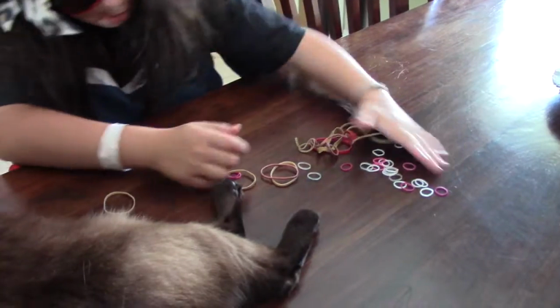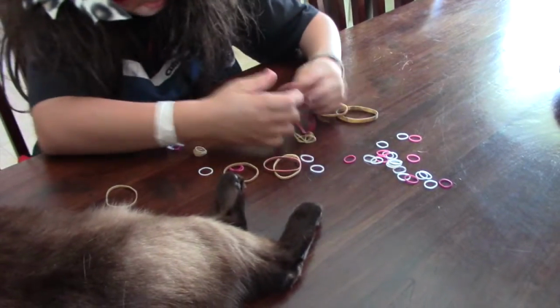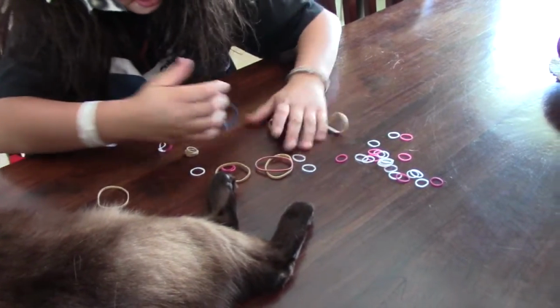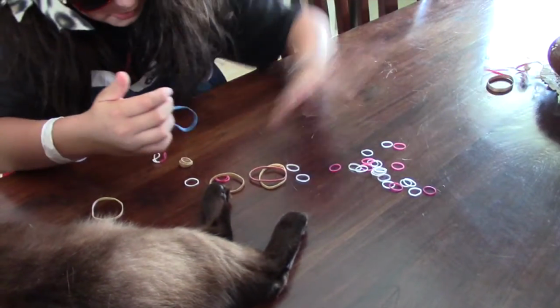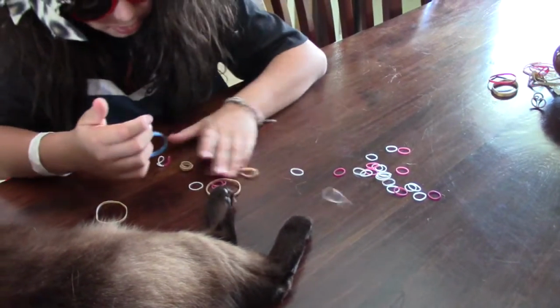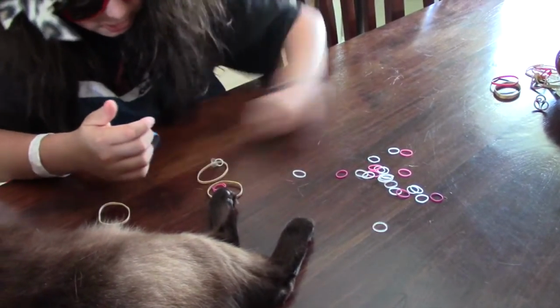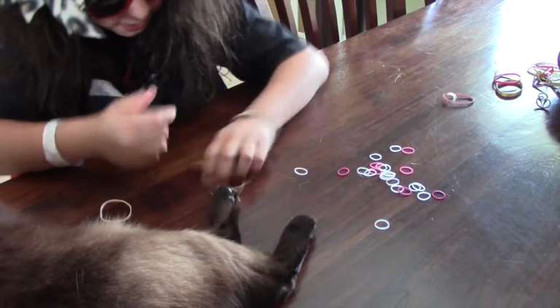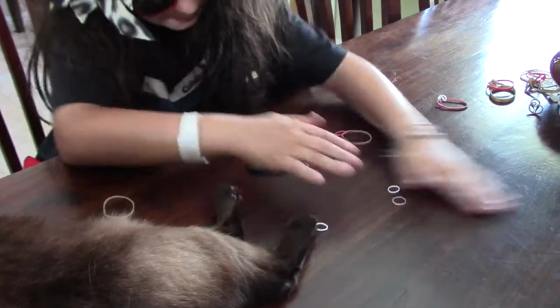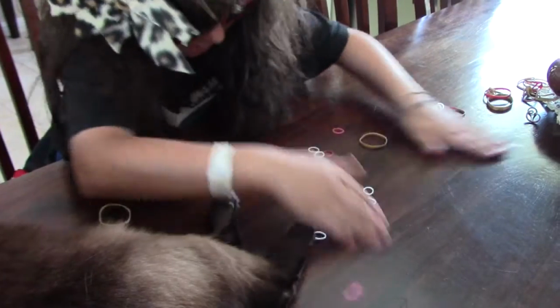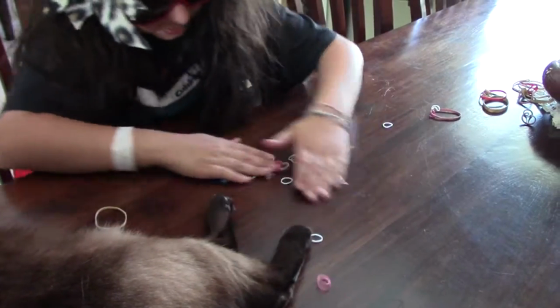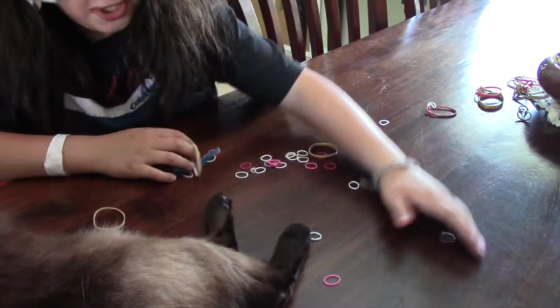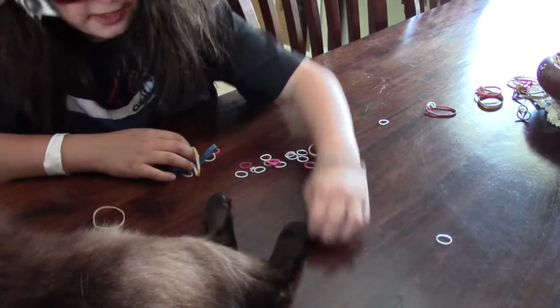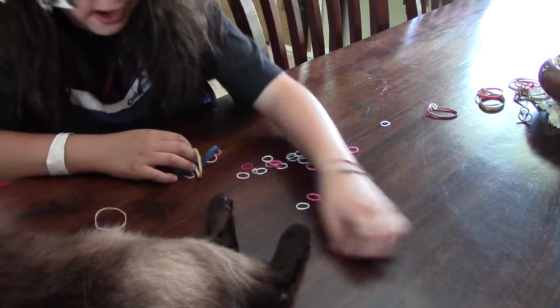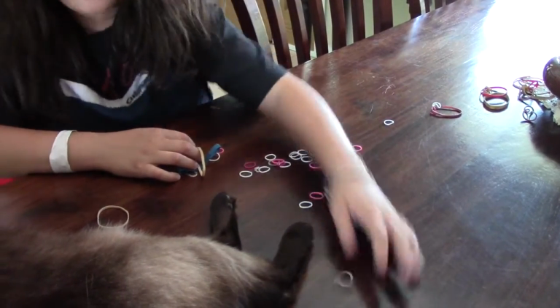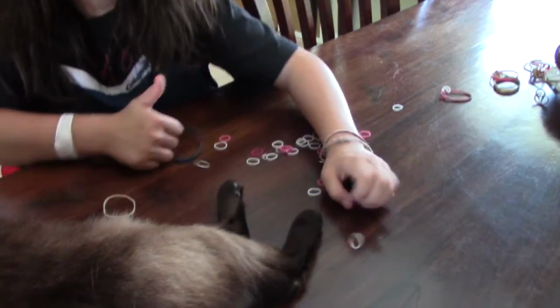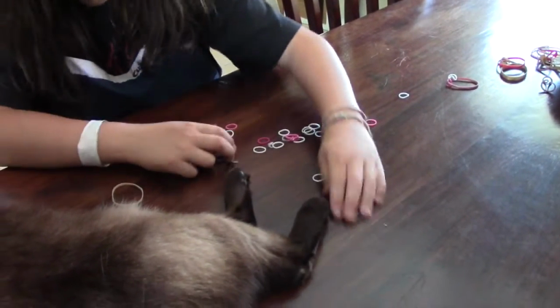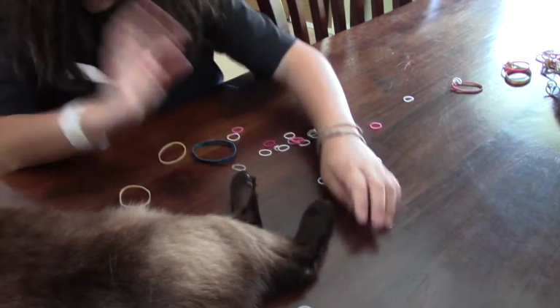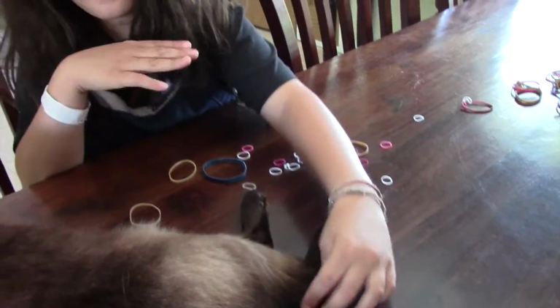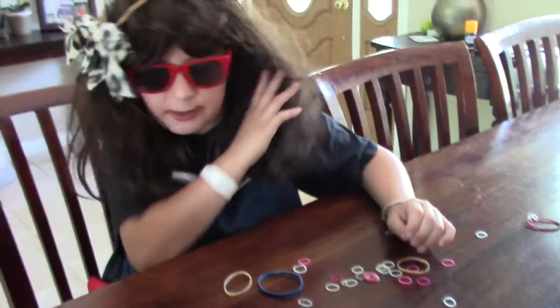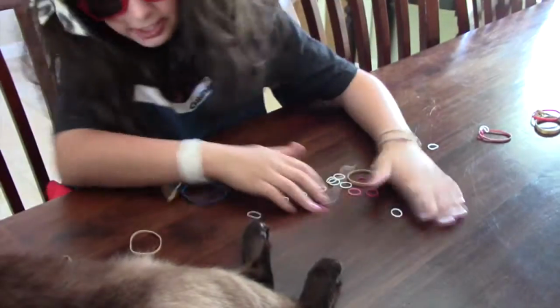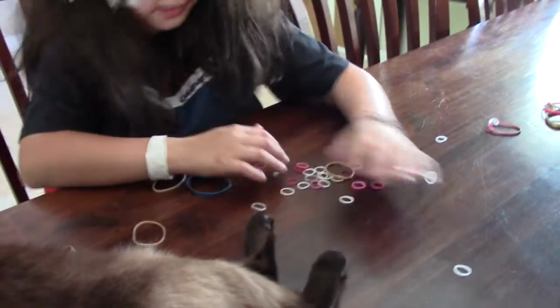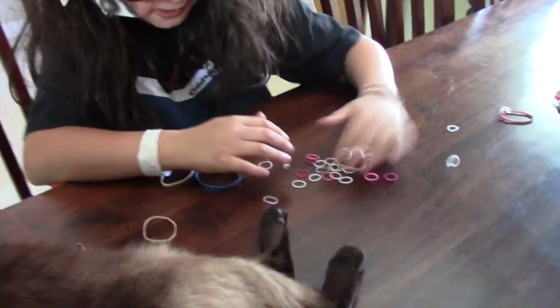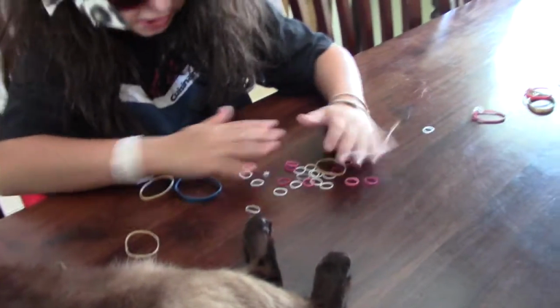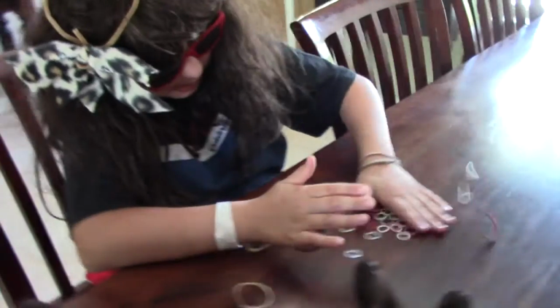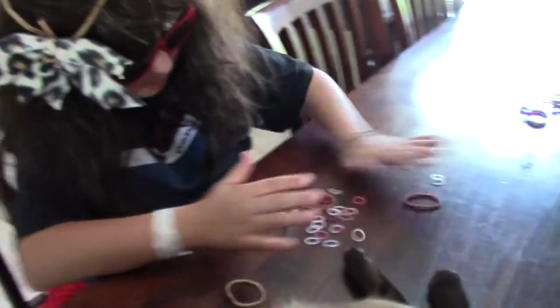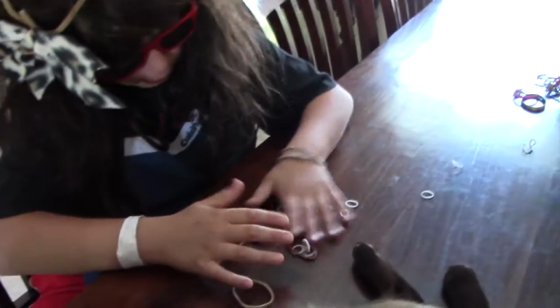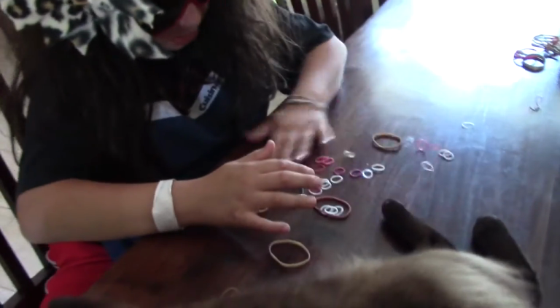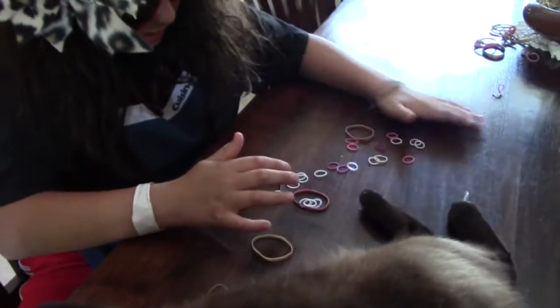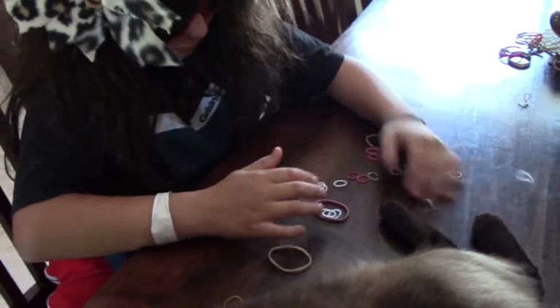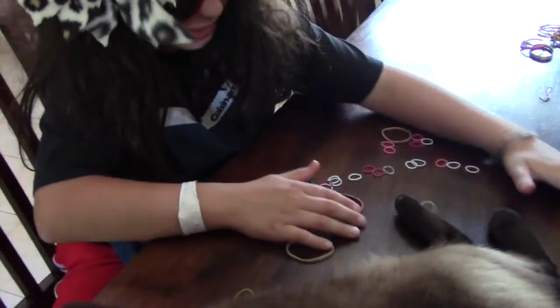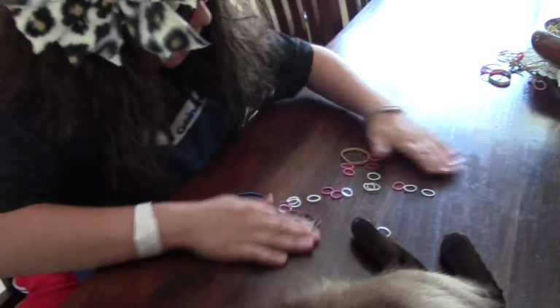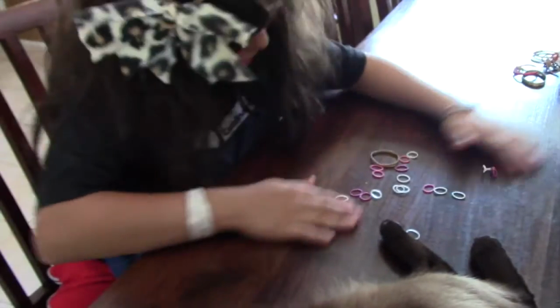Grab all of your rubber bands. Get rid of this garbage — we don't care about that. I need a machine for this, but I don't have a machine, because I'm just that awesome. My hair is swagalicious. Now these, like, they're little Mexican jumpers. They're all over the place. You want to gather them all up.